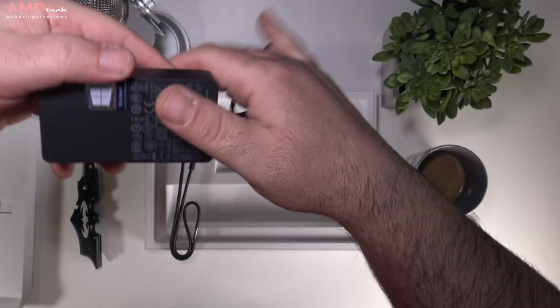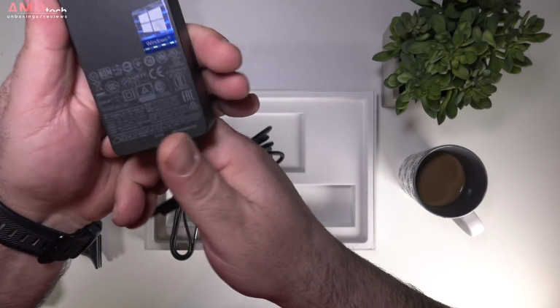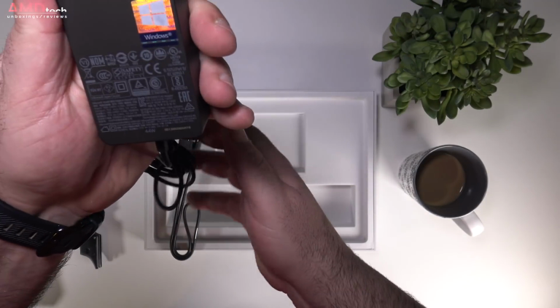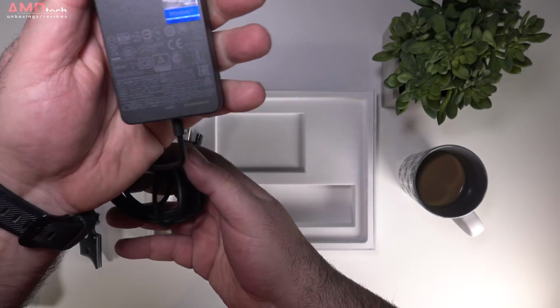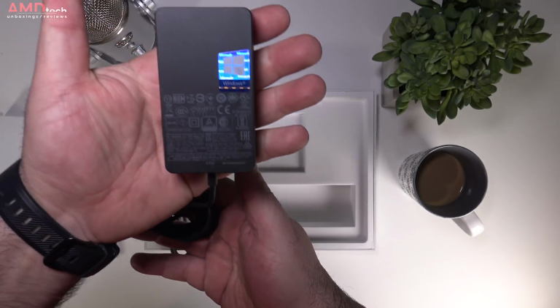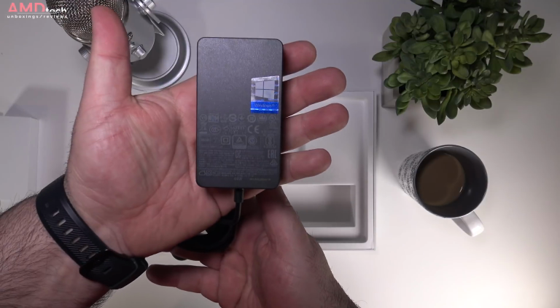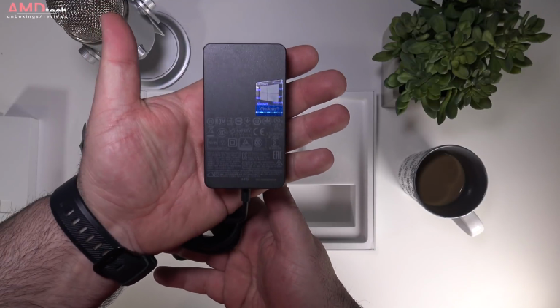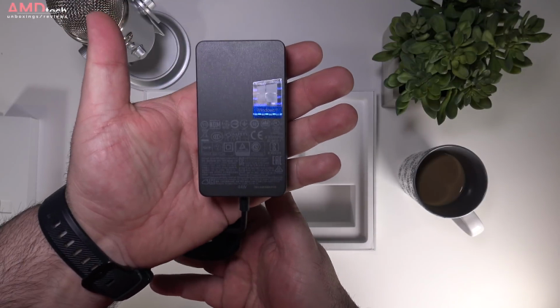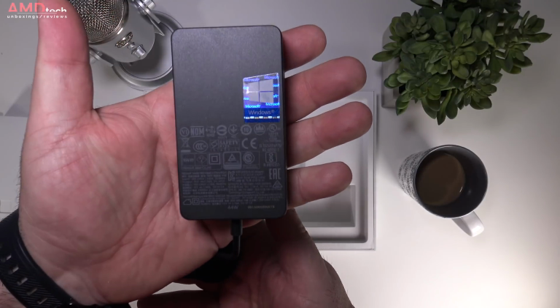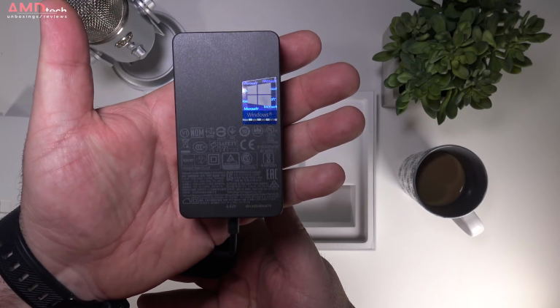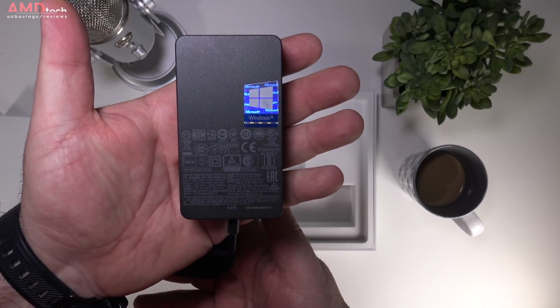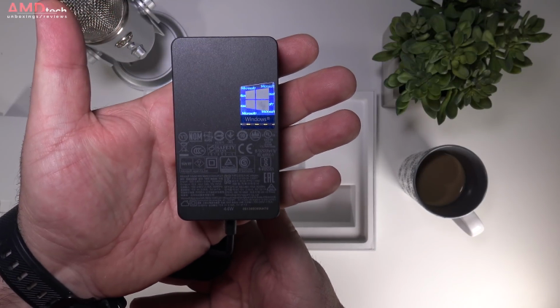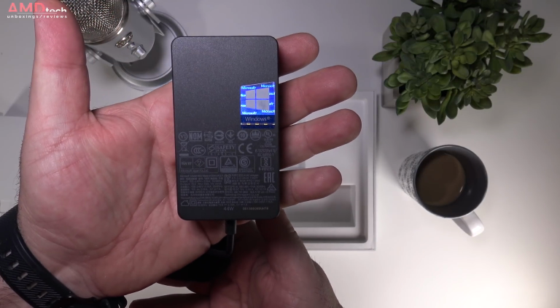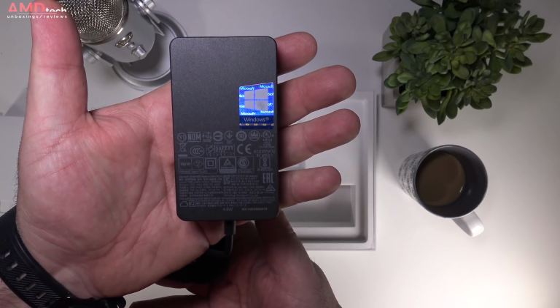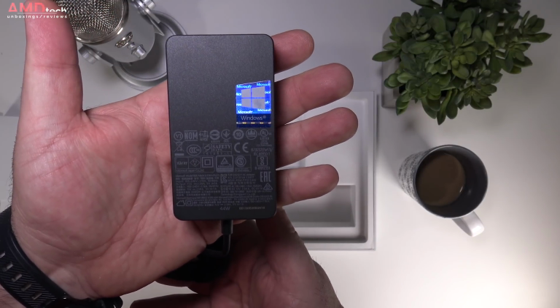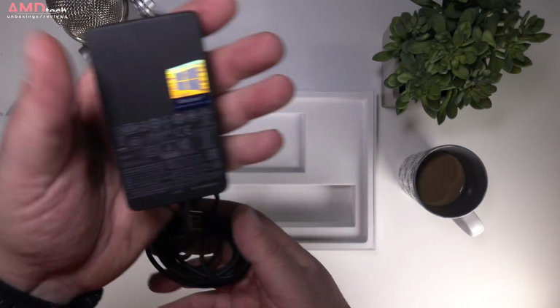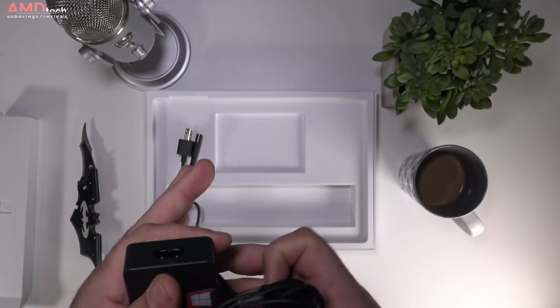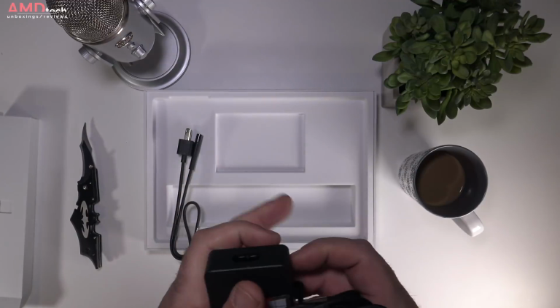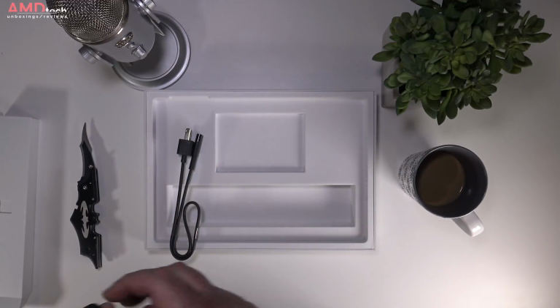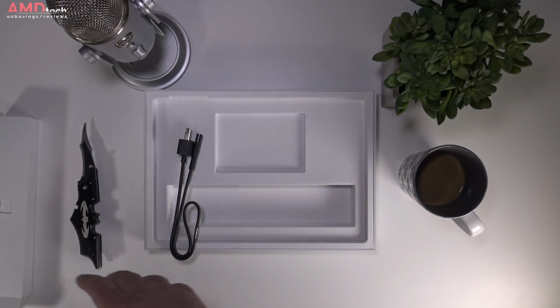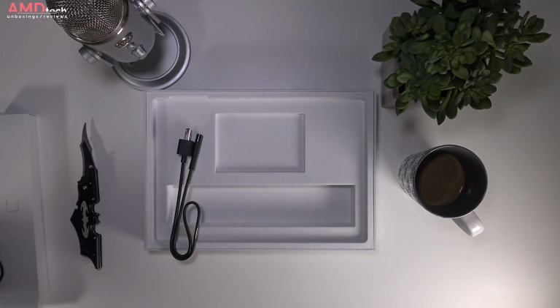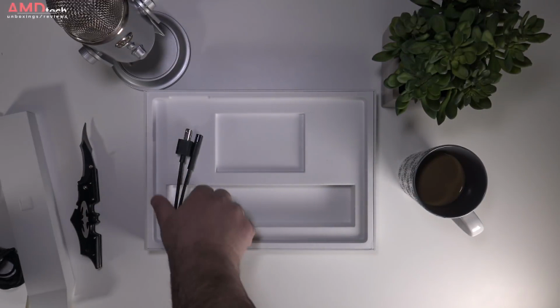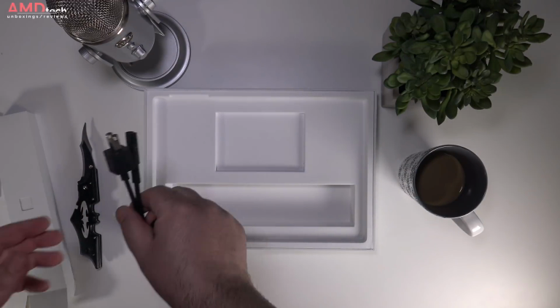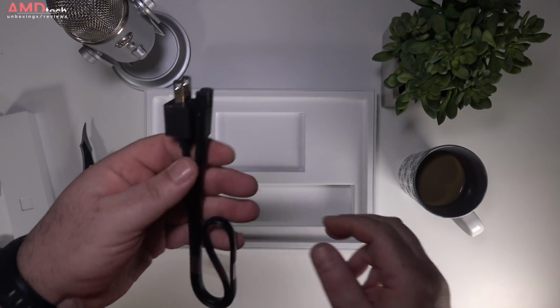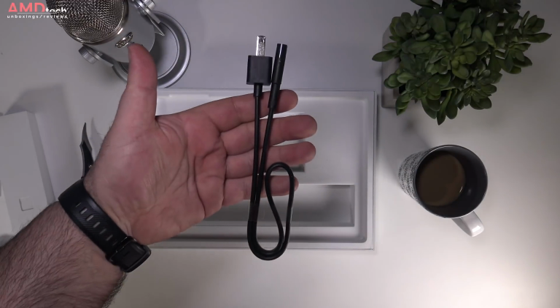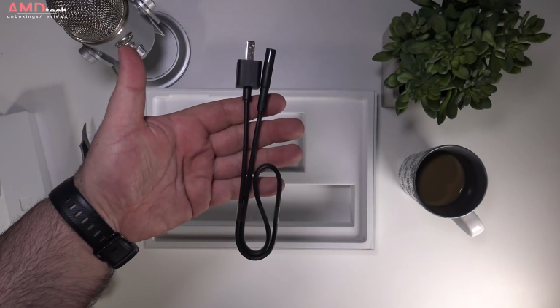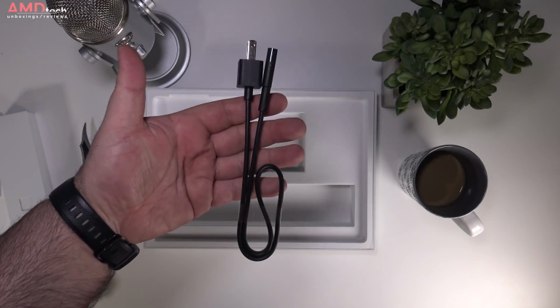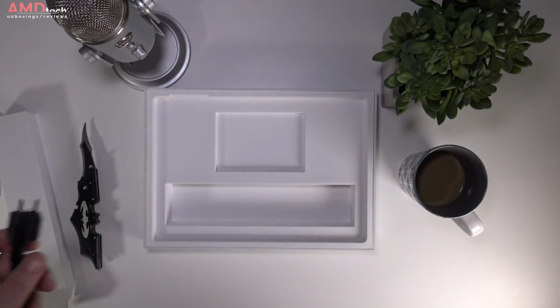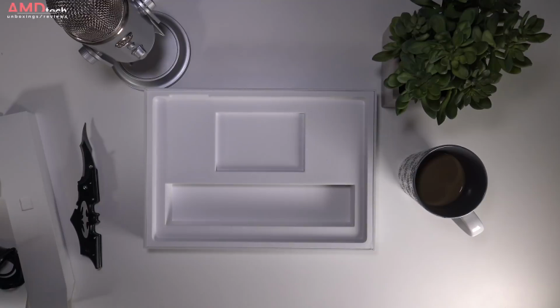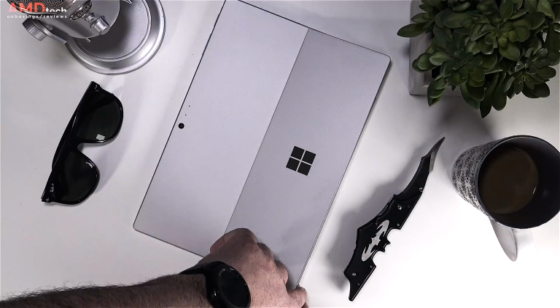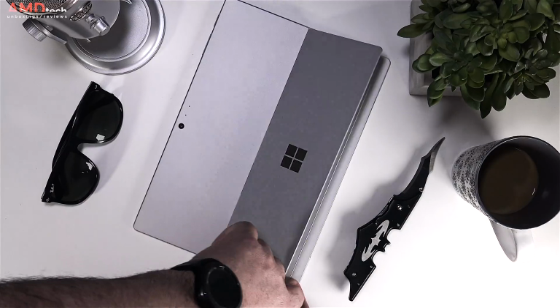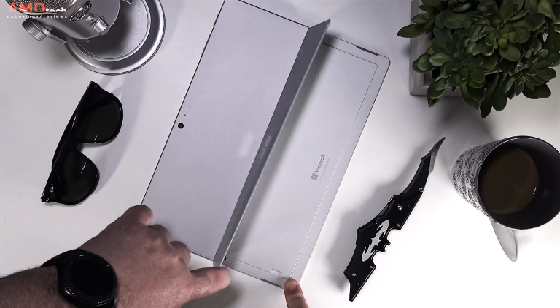It still uses Microsoft's proprietary Surface connector instead of the more common standard. Heading into 2018, that would be USB Type-C, and I'd like to see that change in the next iteration.